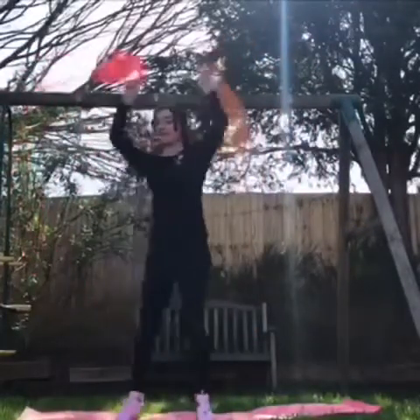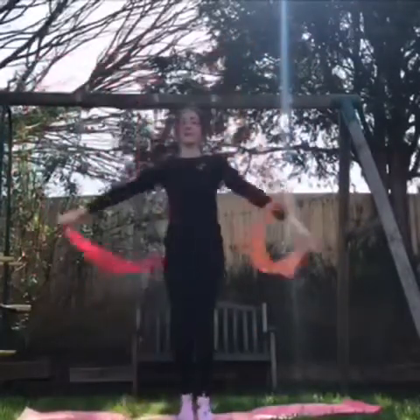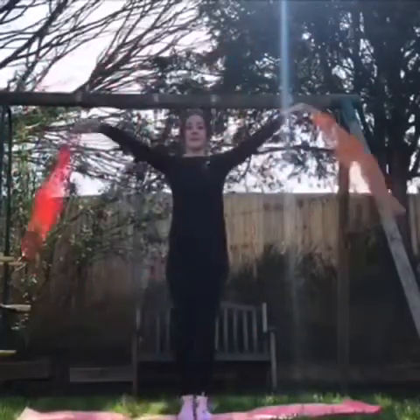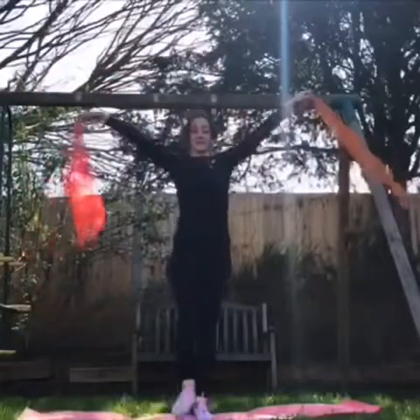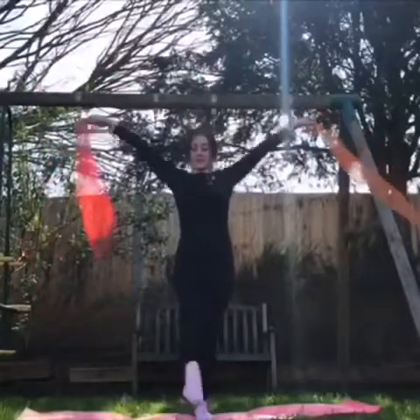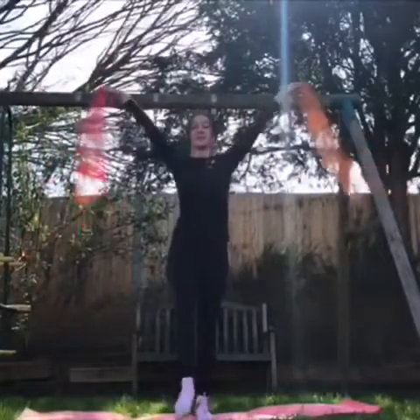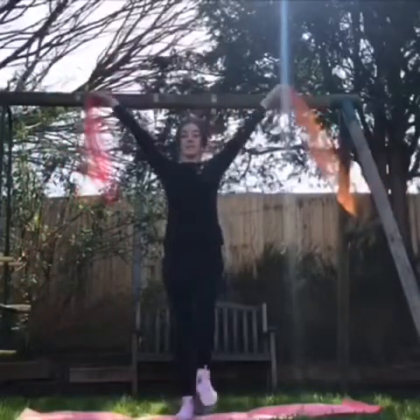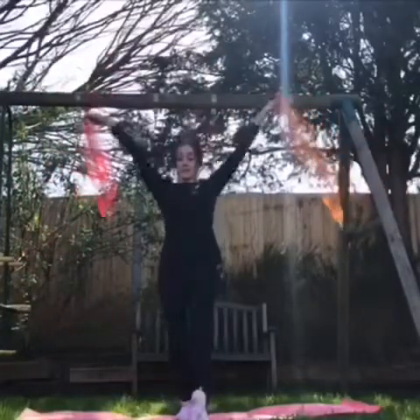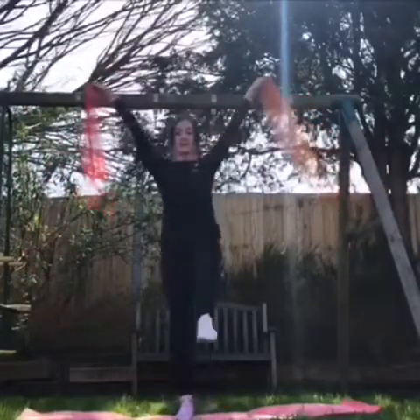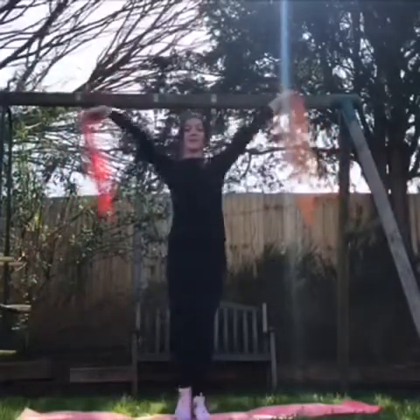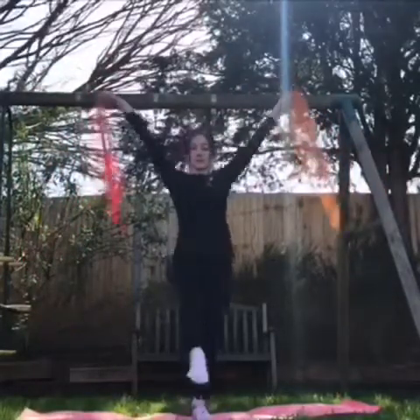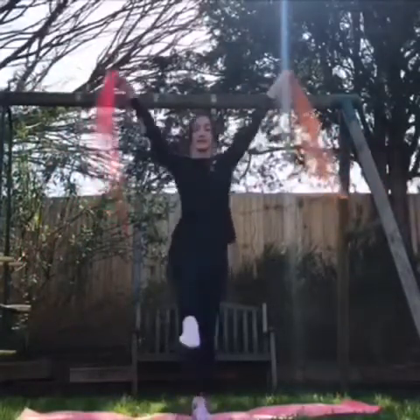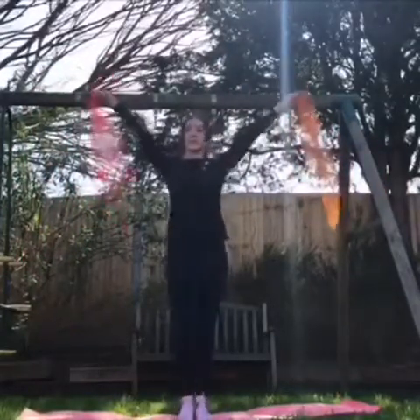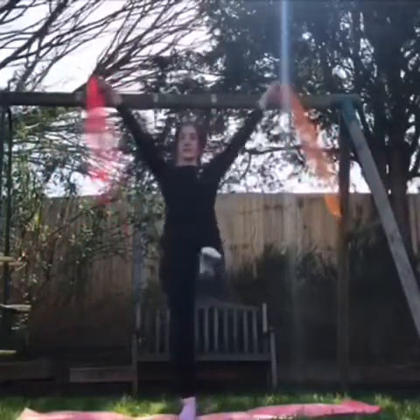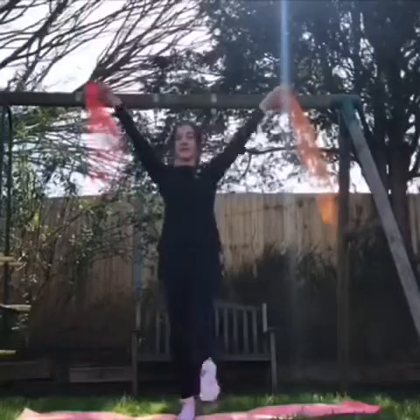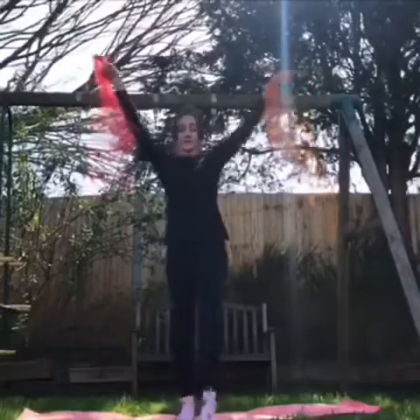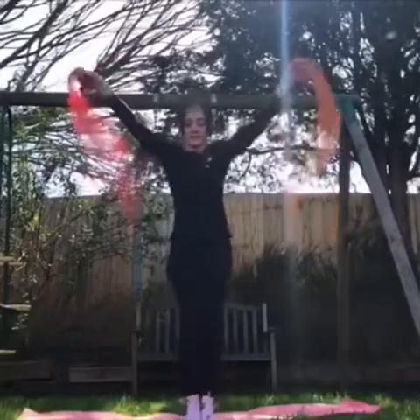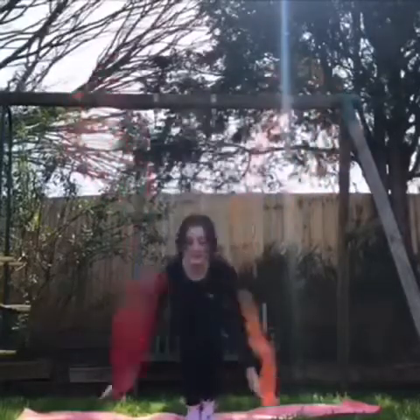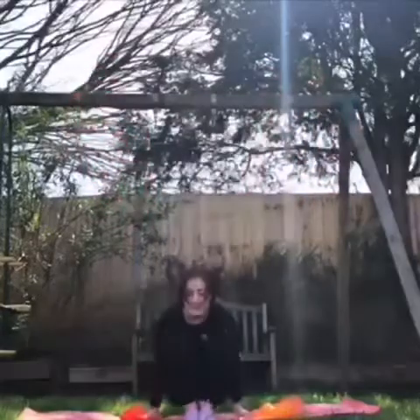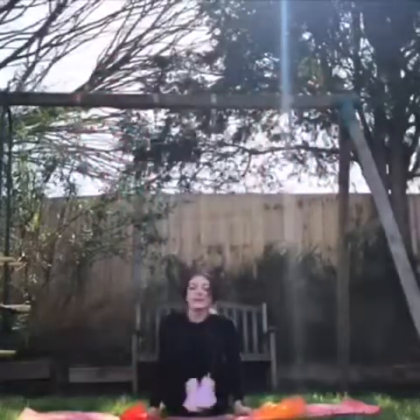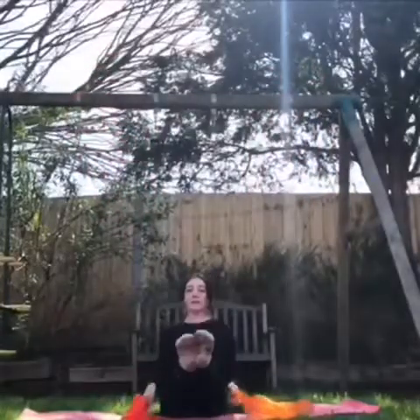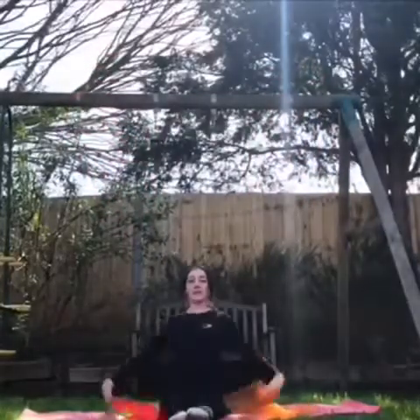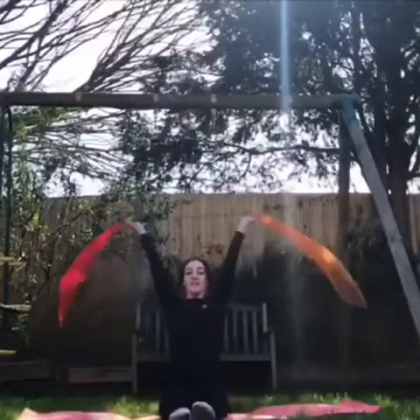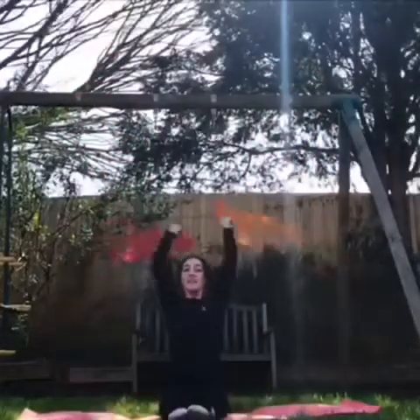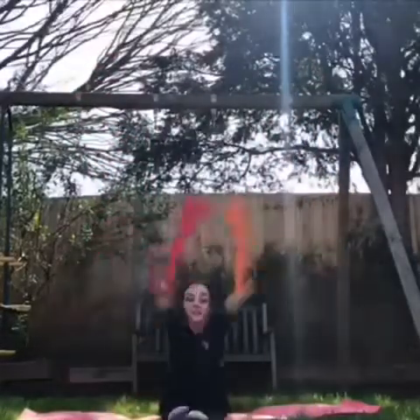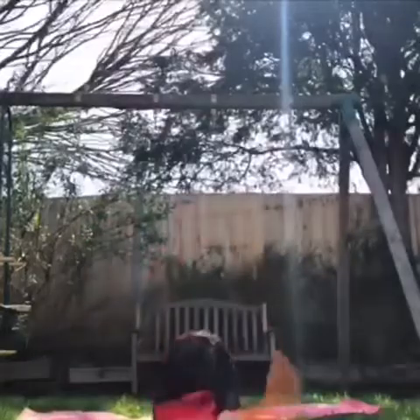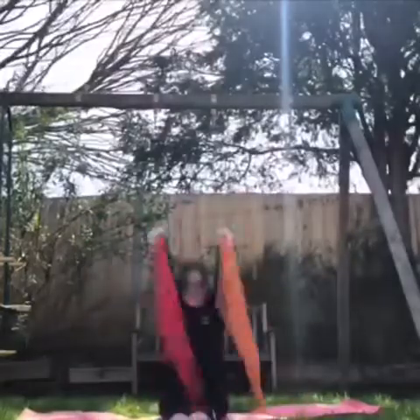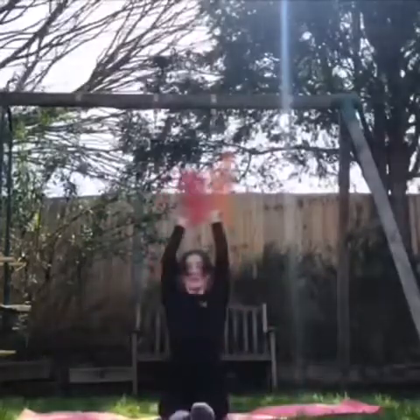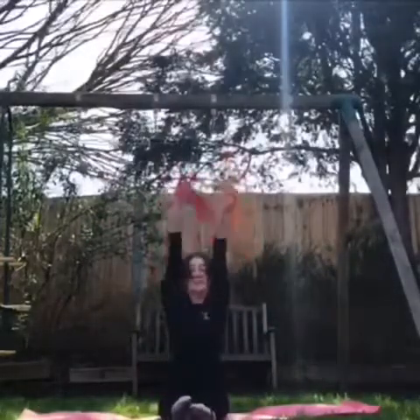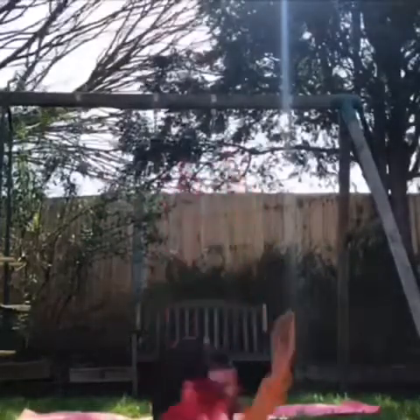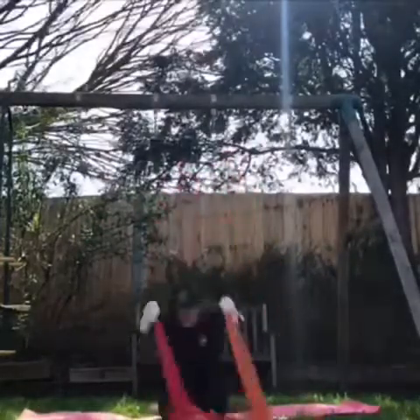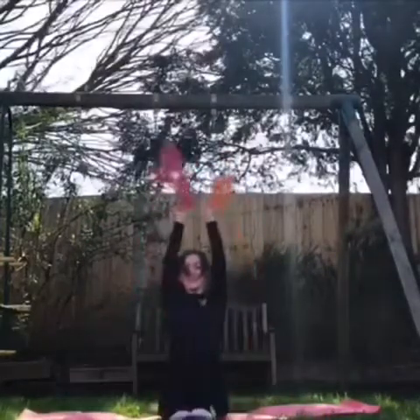We're going to pretend there's a big puddle in front of you. Can you point your toes and dip them in? Now we're going to sit down onto our bottoms with our legs out nice and straight. Can you stretch over and reach your toes?